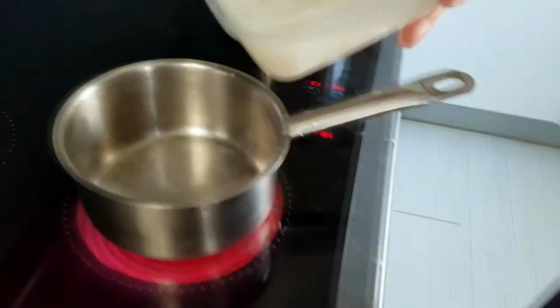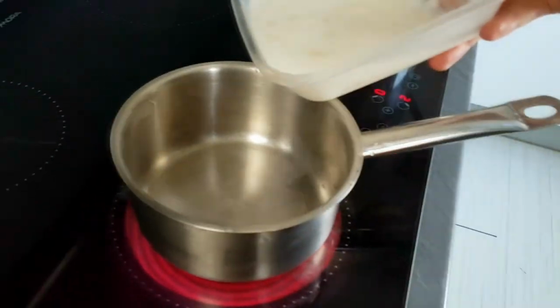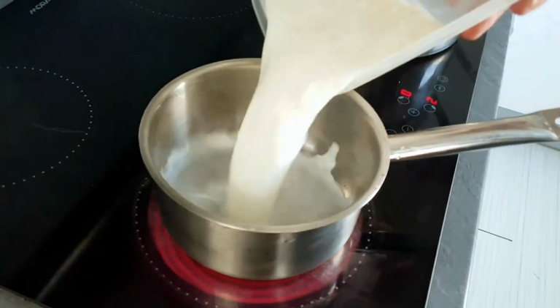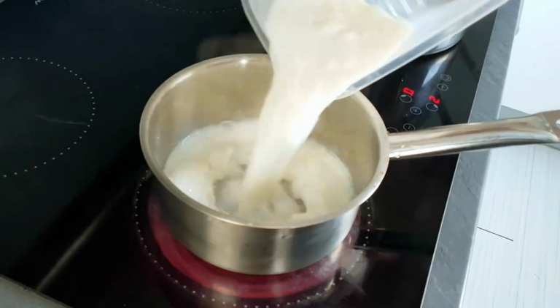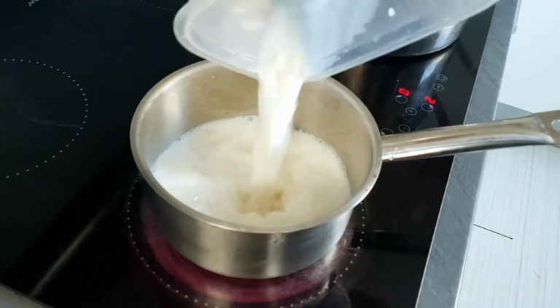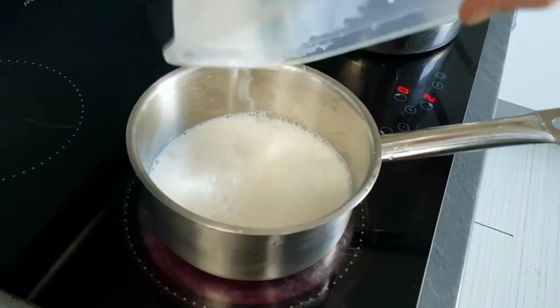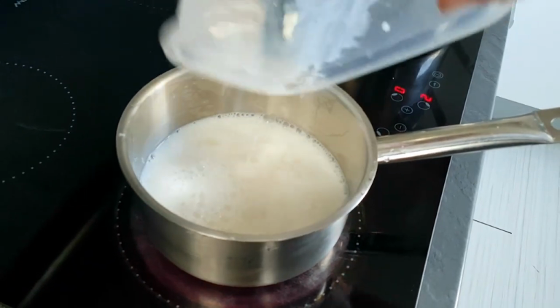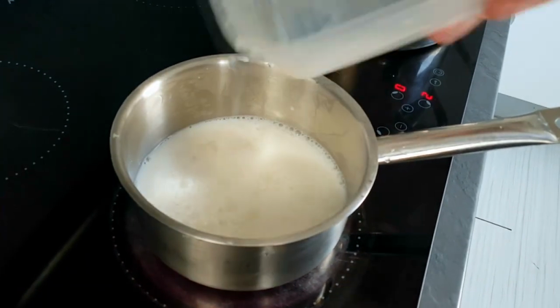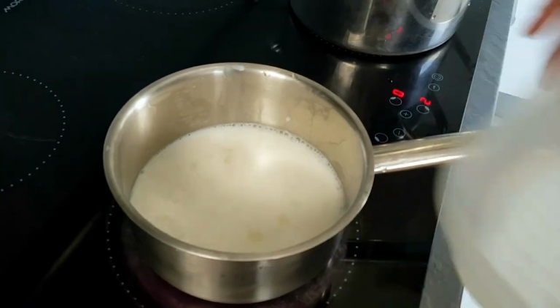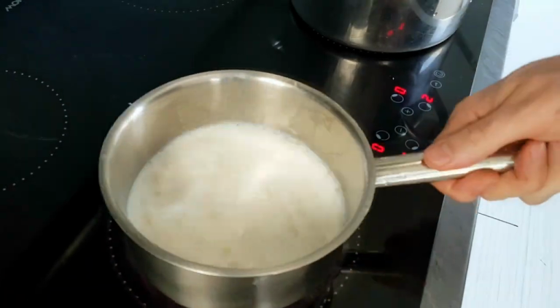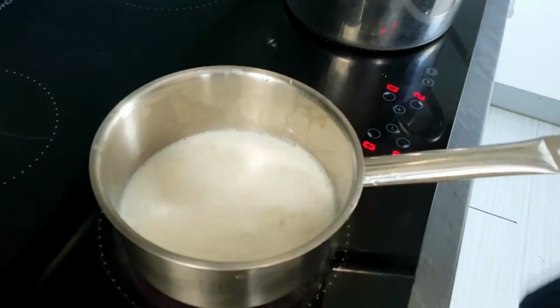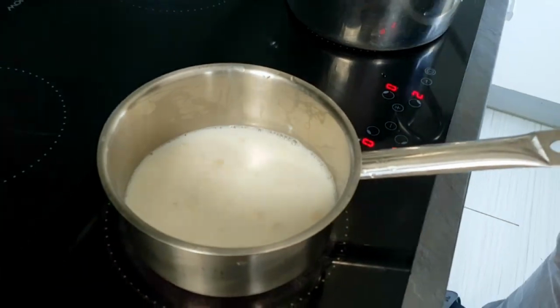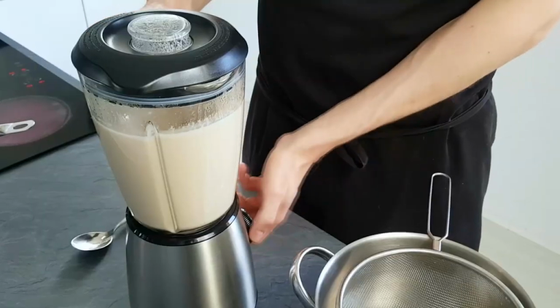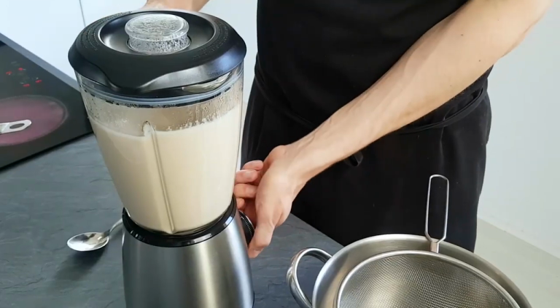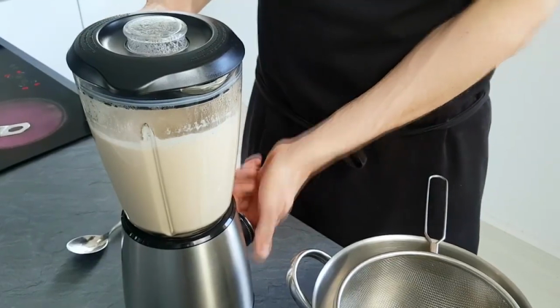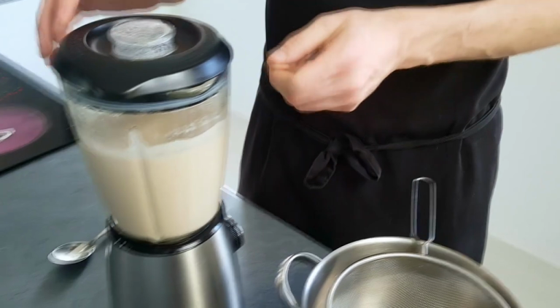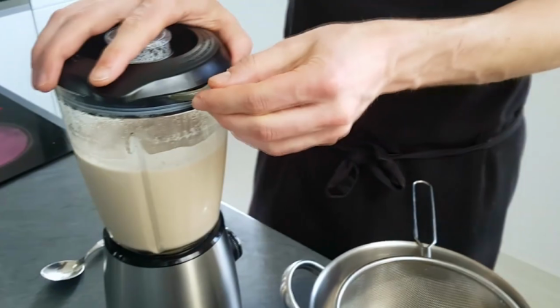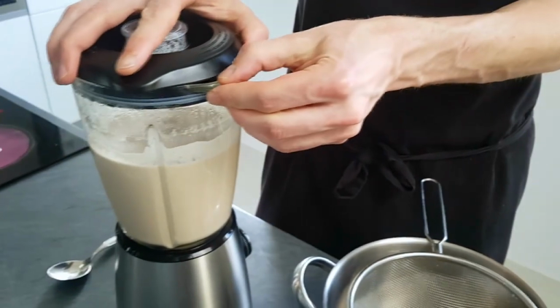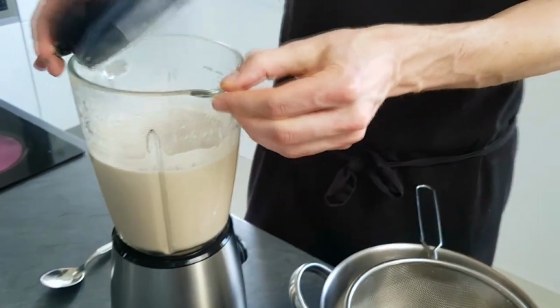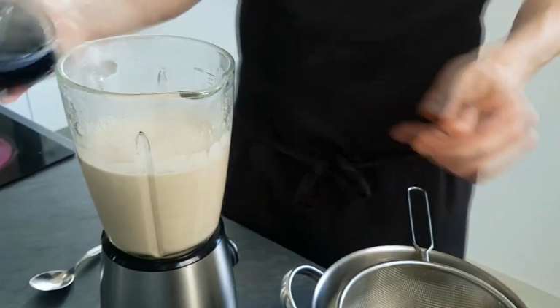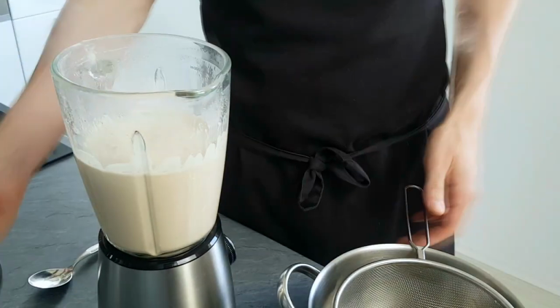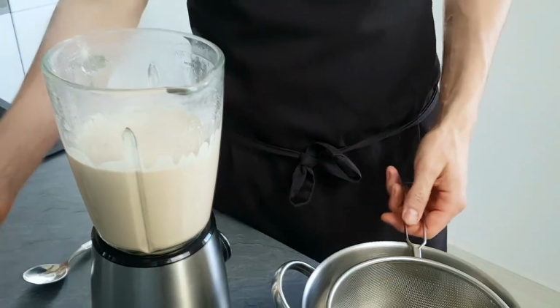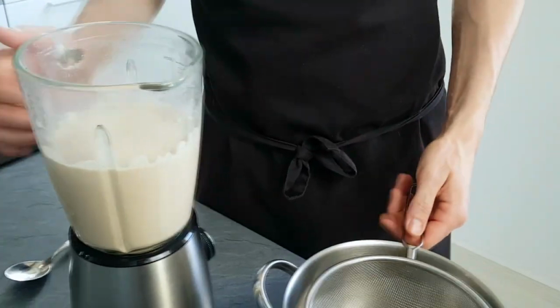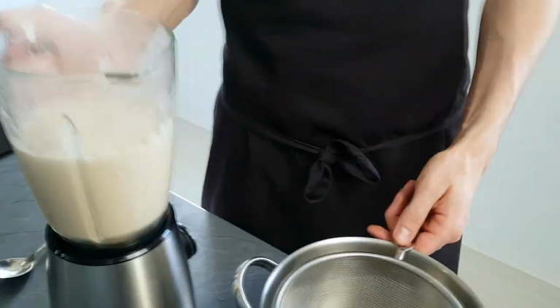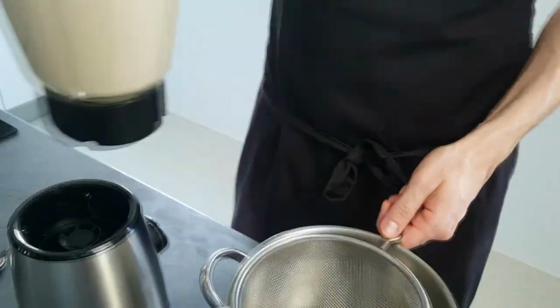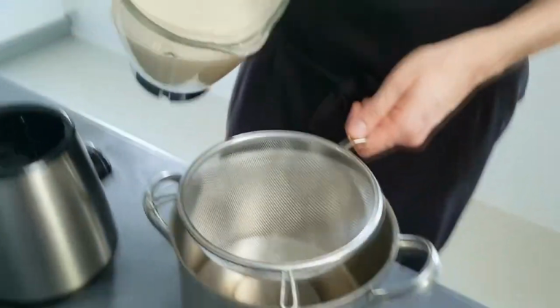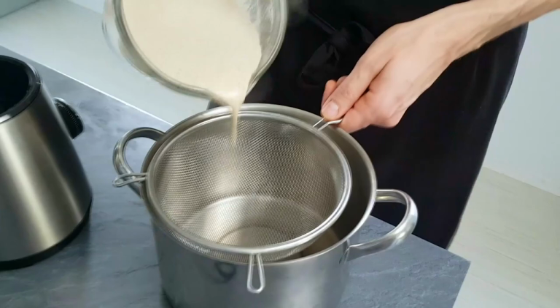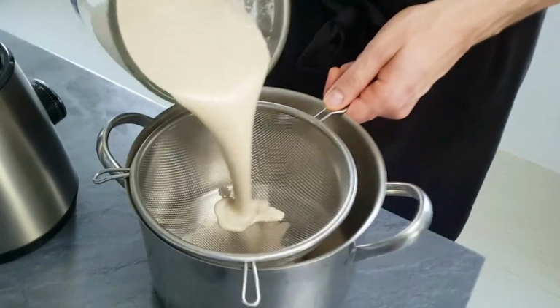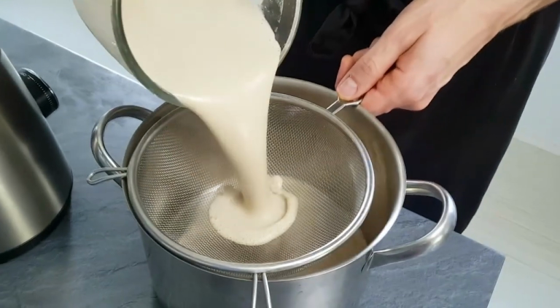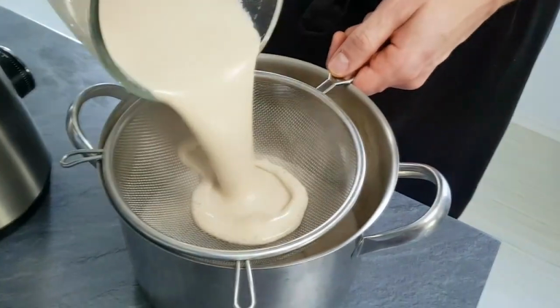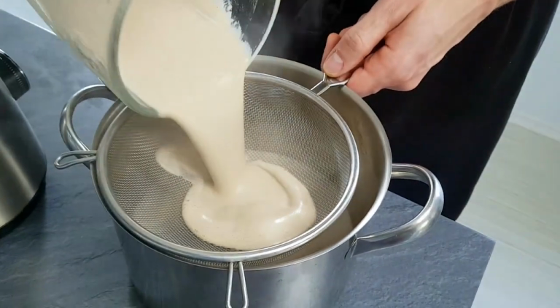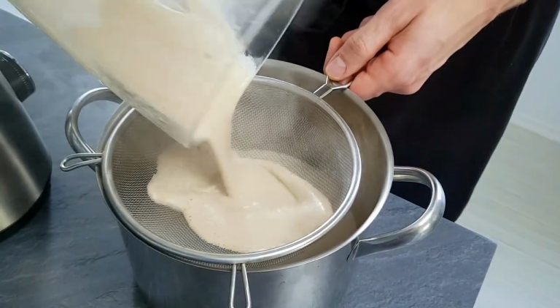Now it's time to cook my artichoke dices as well. So I put them inside the pot and cook them for a few minutes. Last step is to pass the soup through a strainer and it's ready for service.